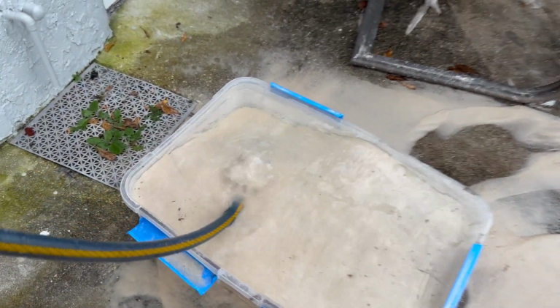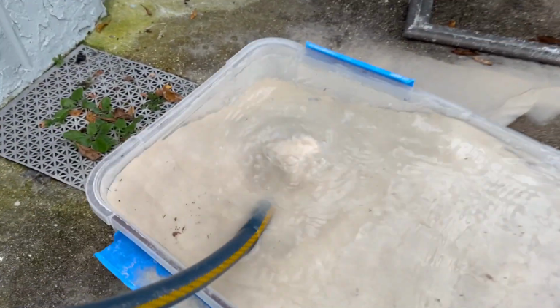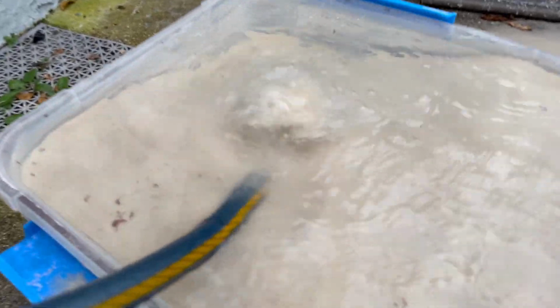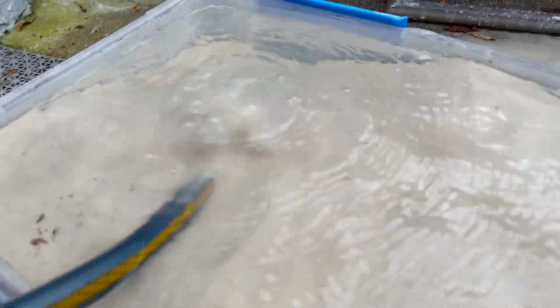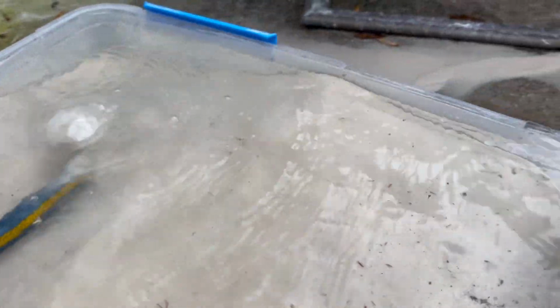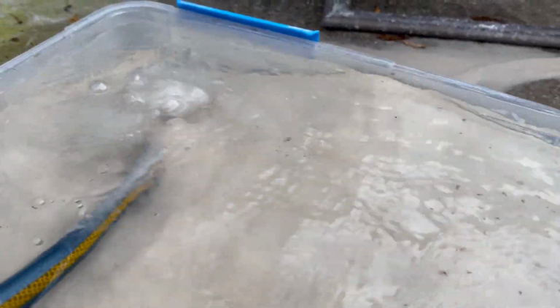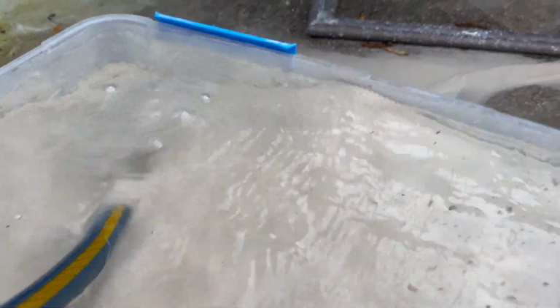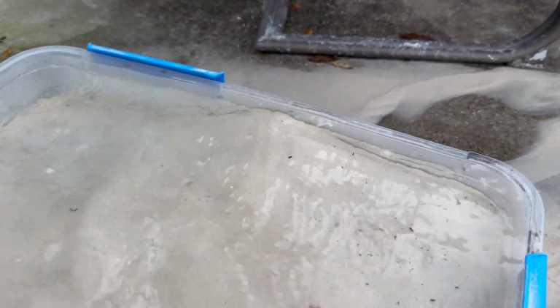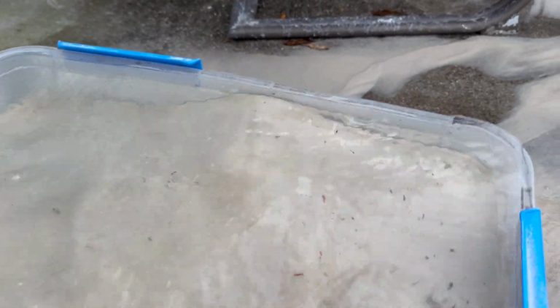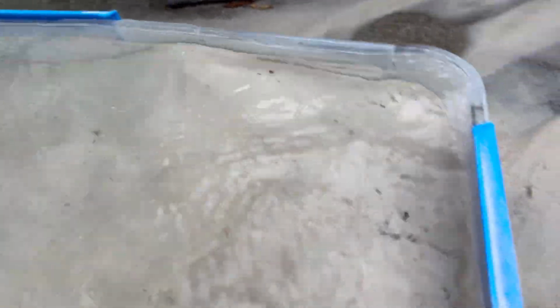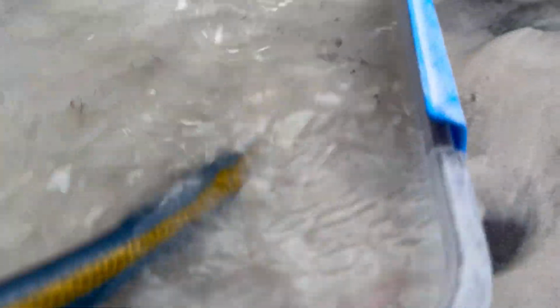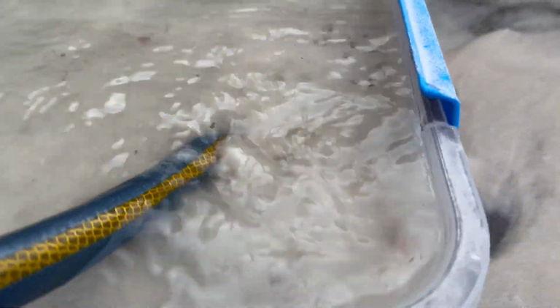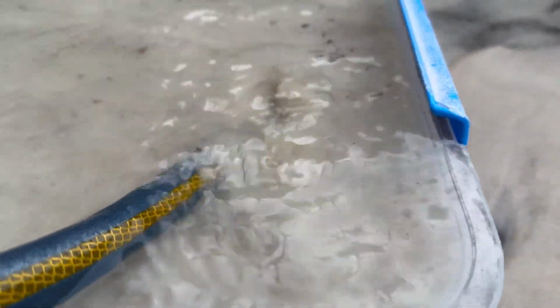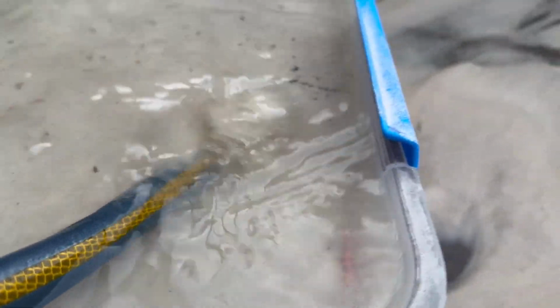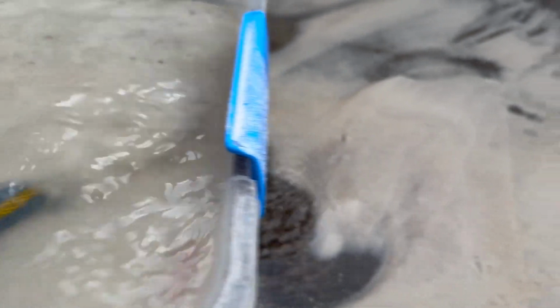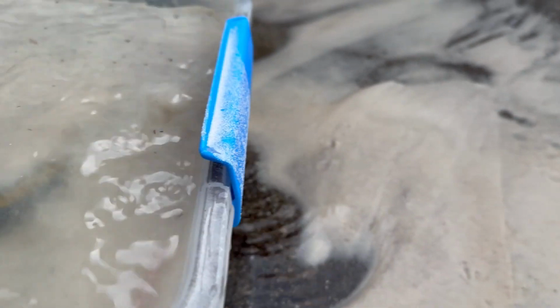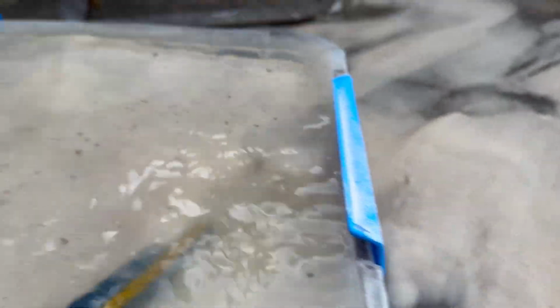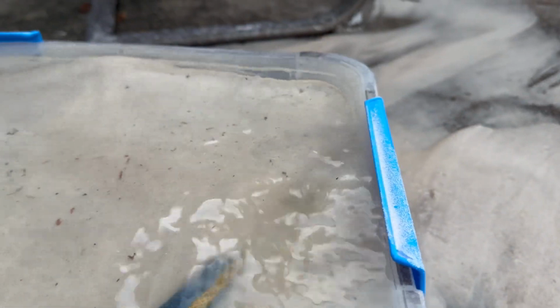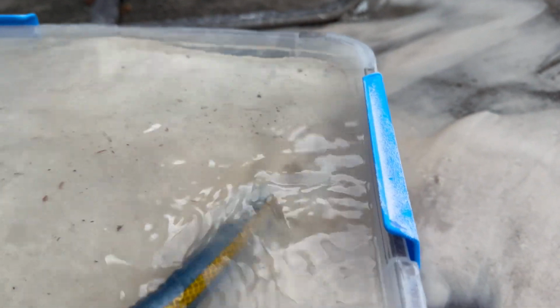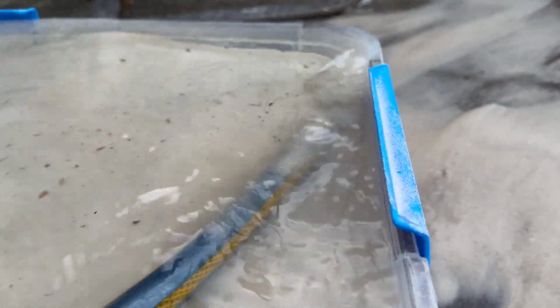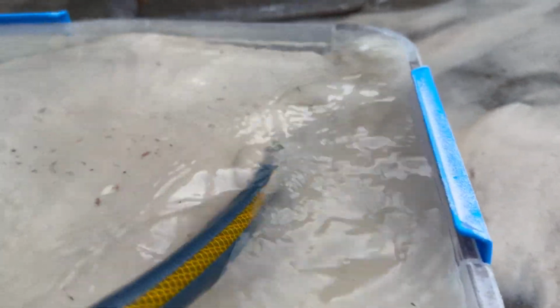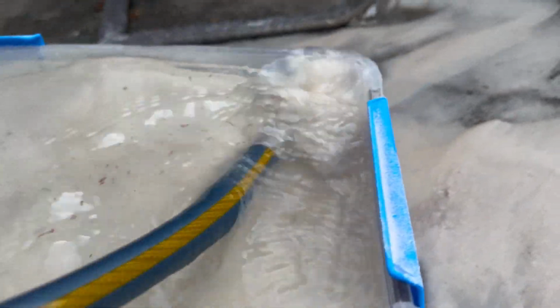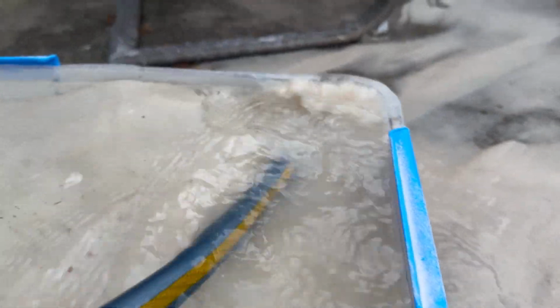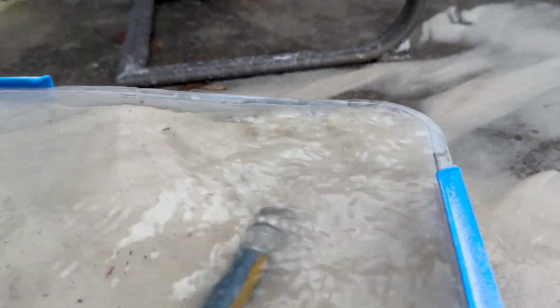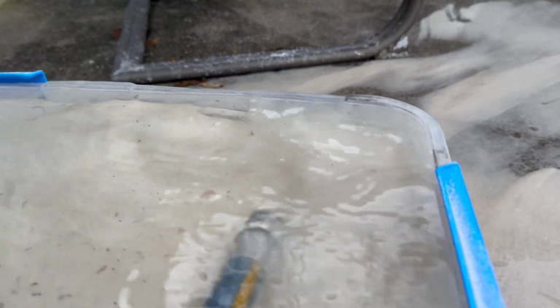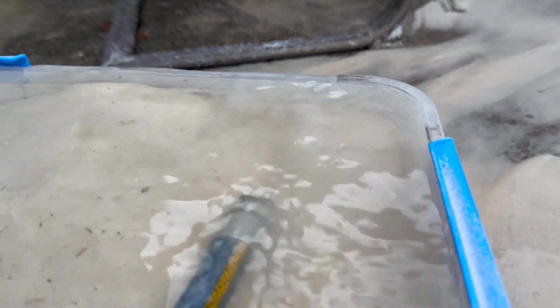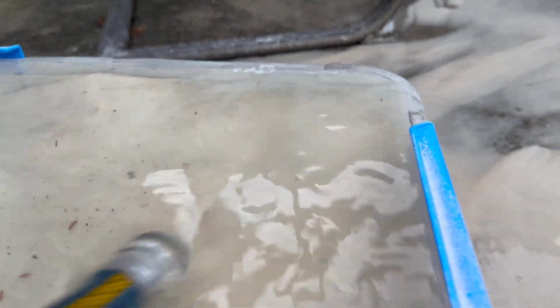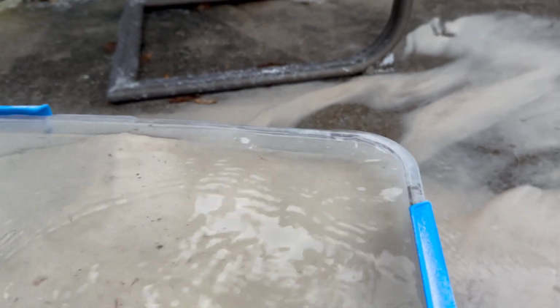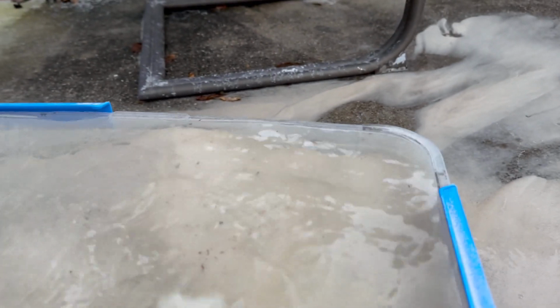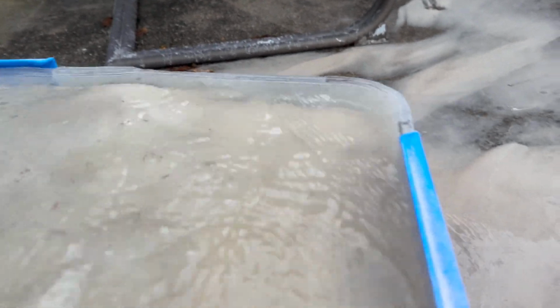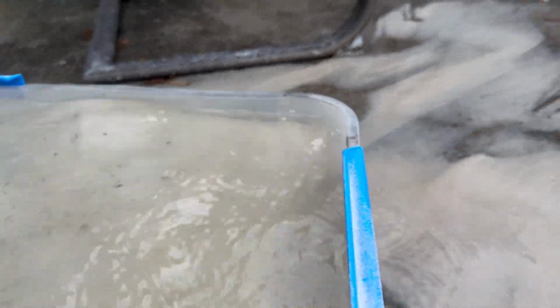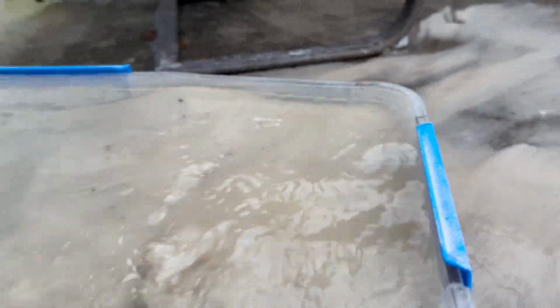This is my least favorite part of setting up any aquarium — washing sand and getting all the dust off. It's super annoying but has to be done, or else the tank will be completely cloudy. I have about 70 pounds of sand in this plastic tote and I've been letting water run through it for about an hour now.